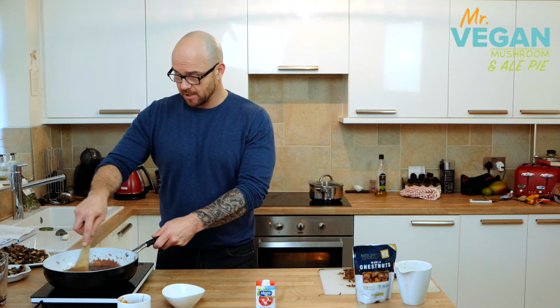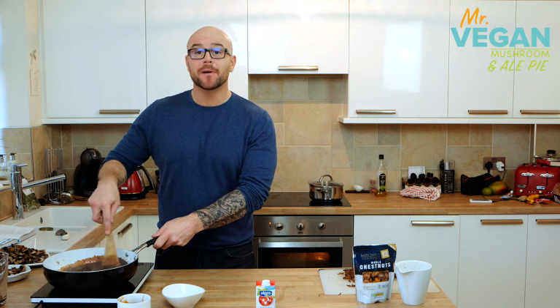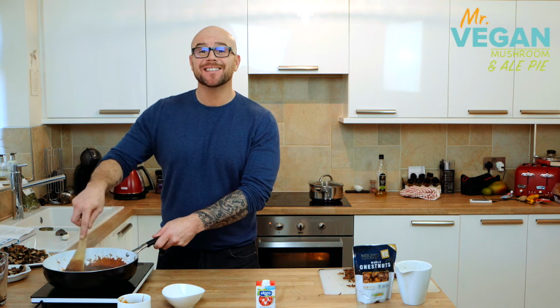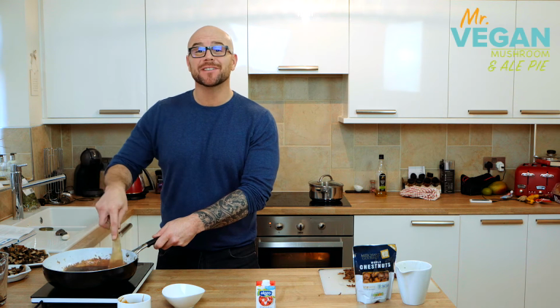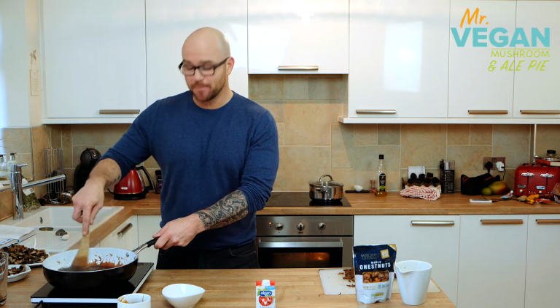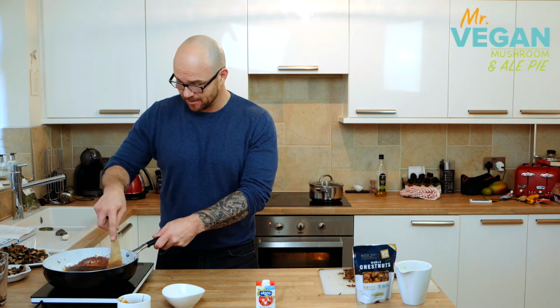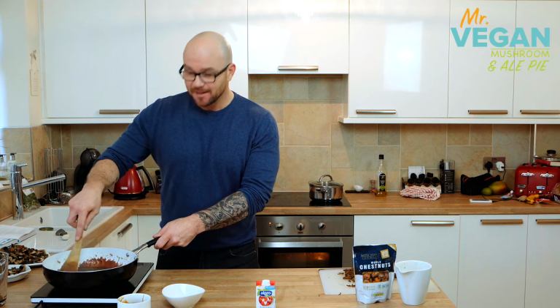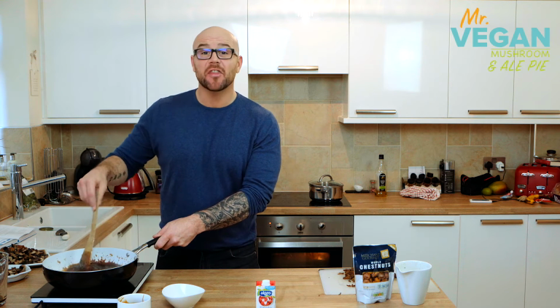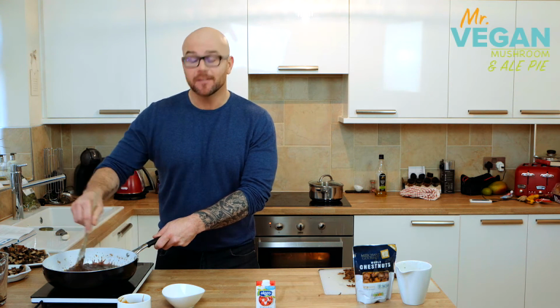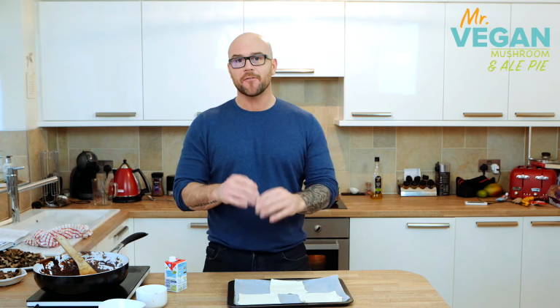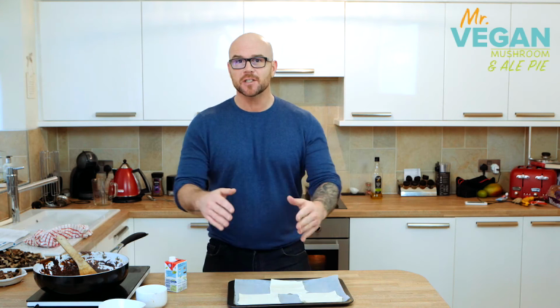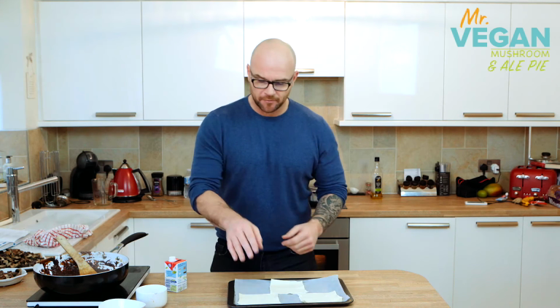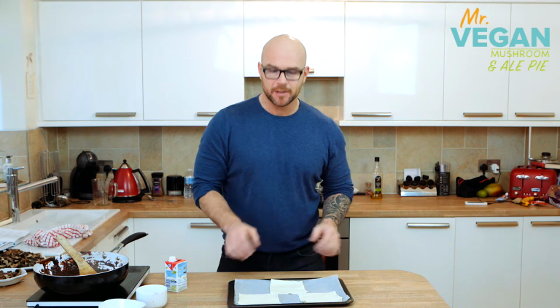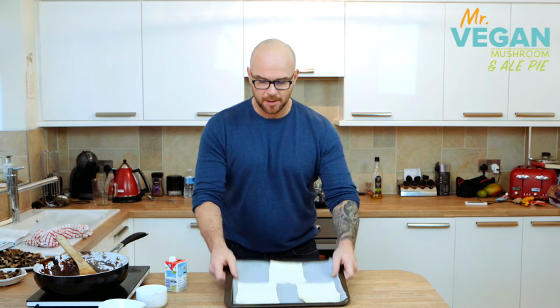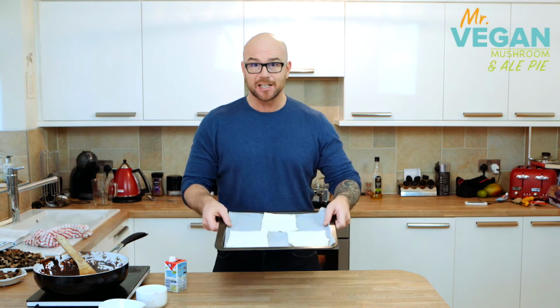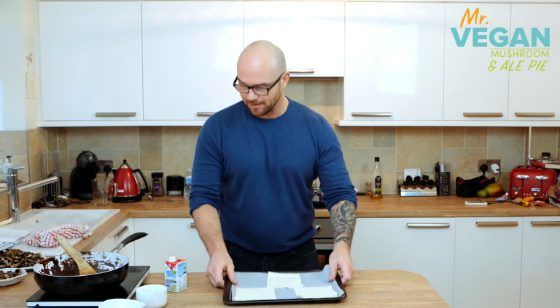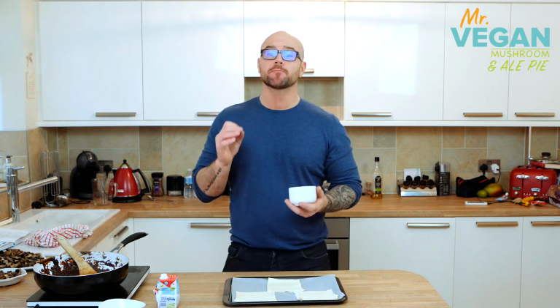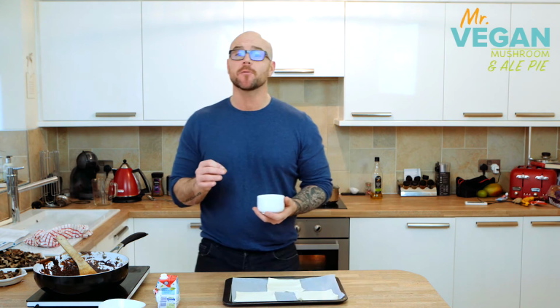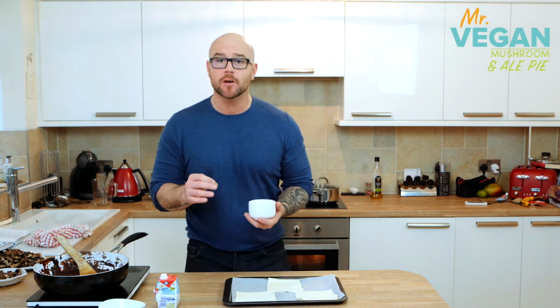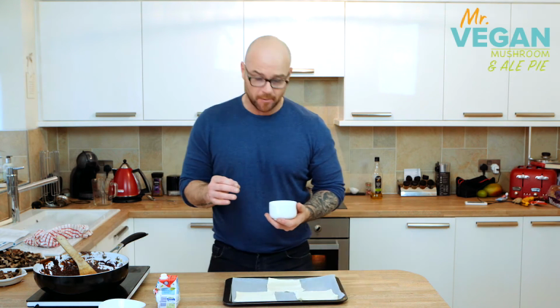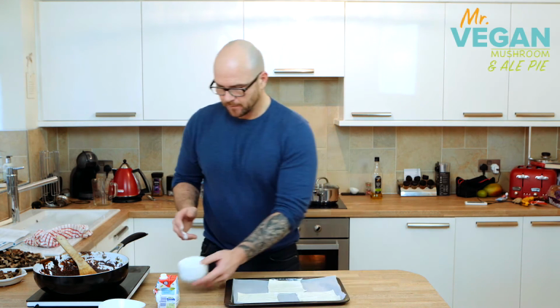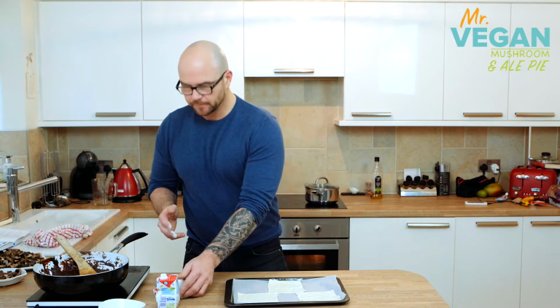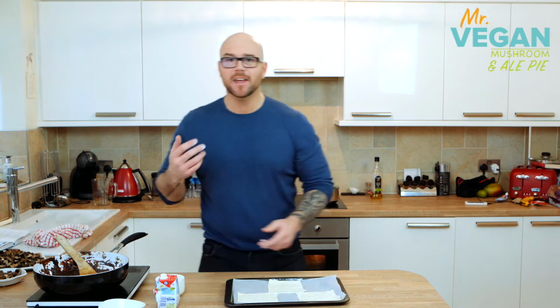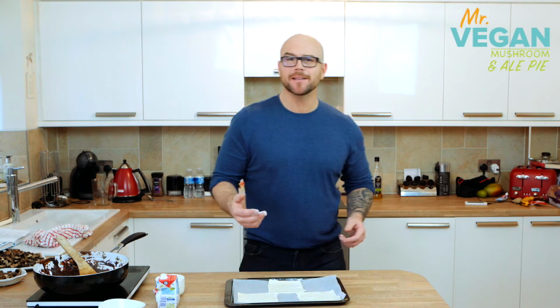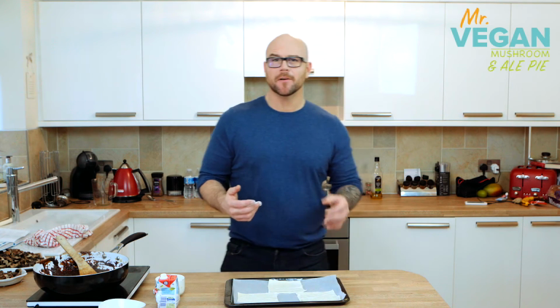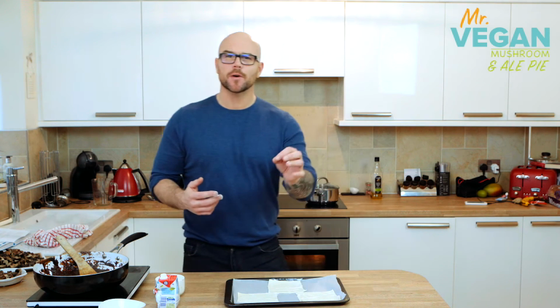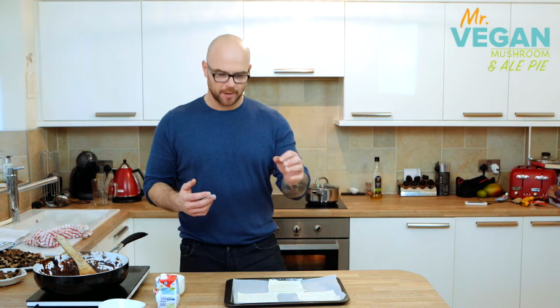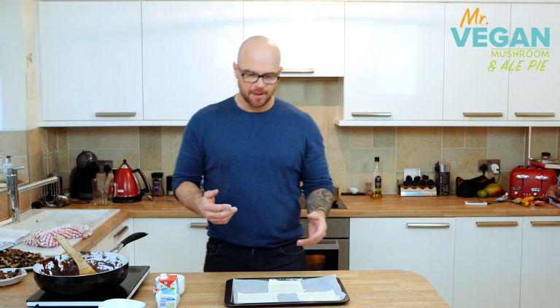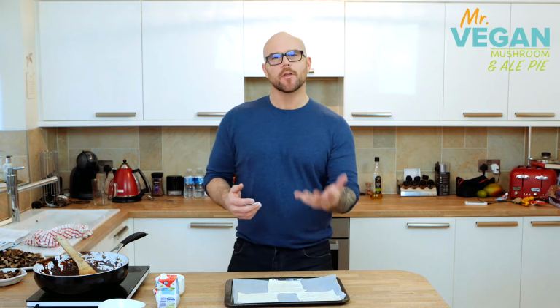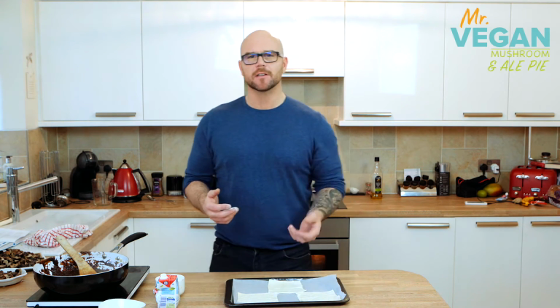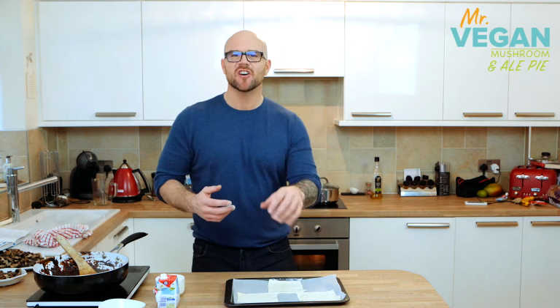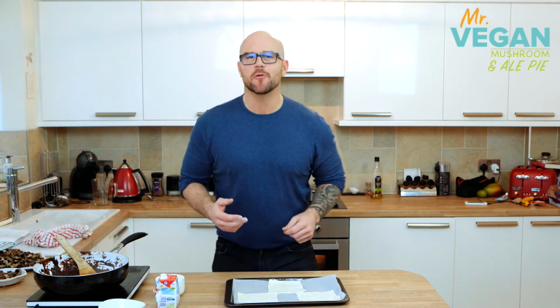Stir that all in, simmer for about 20 to 25 minutes until thickened. Cut 5-inch squares for the pastry, as shown here. Brush a little bit of soy cream over it. They go into the oven at 220 until they're risen, nice and golden.